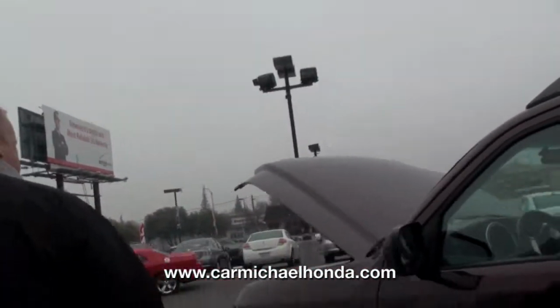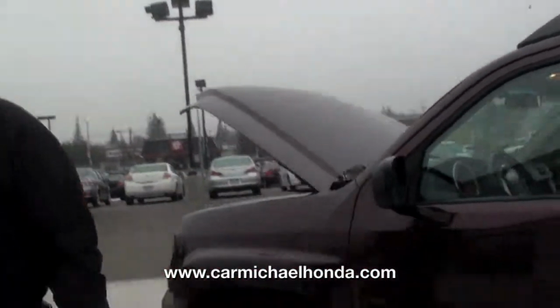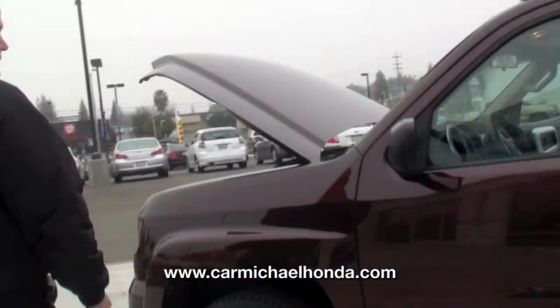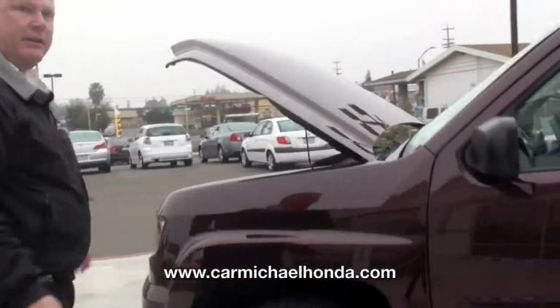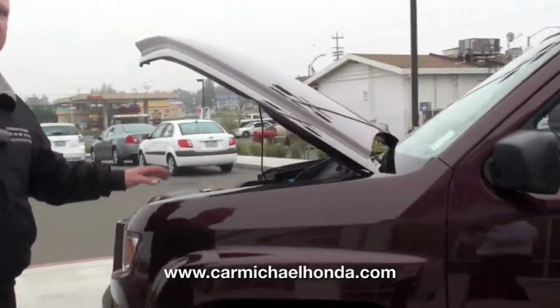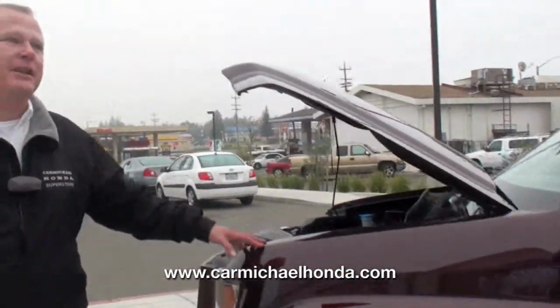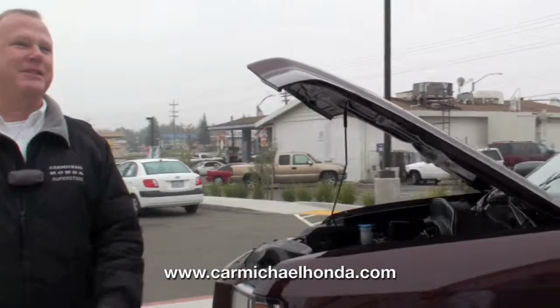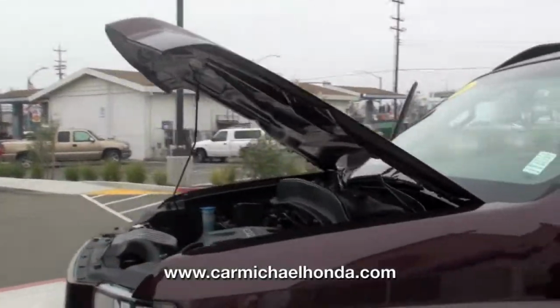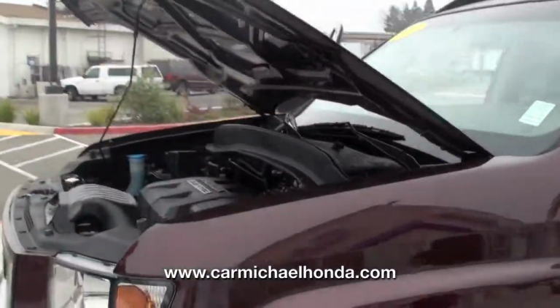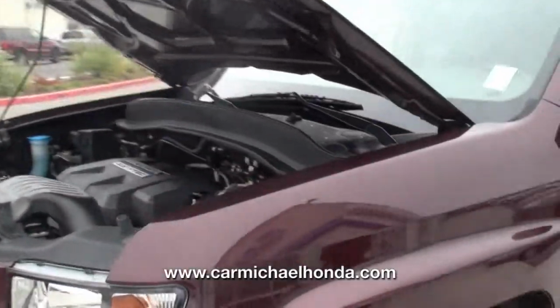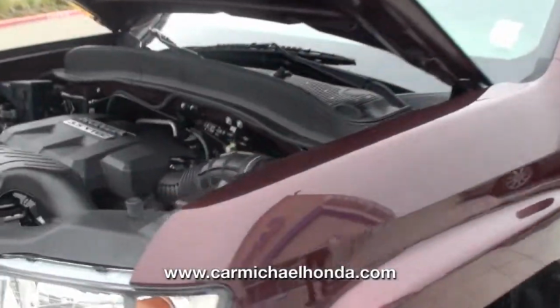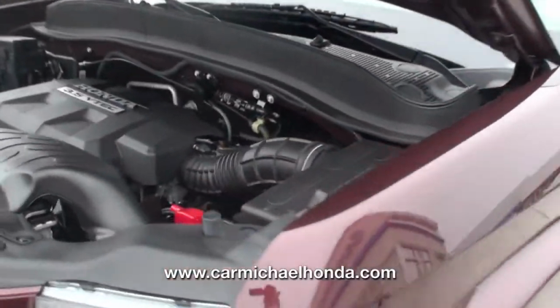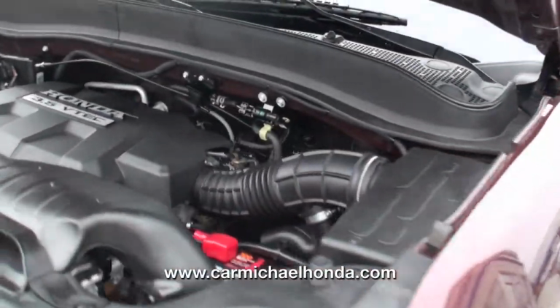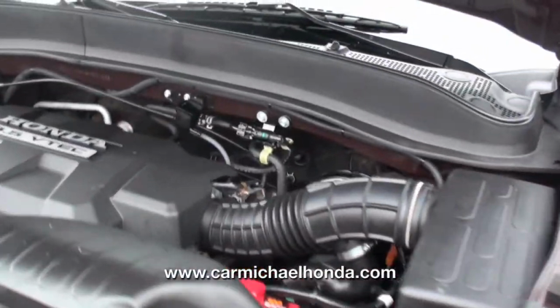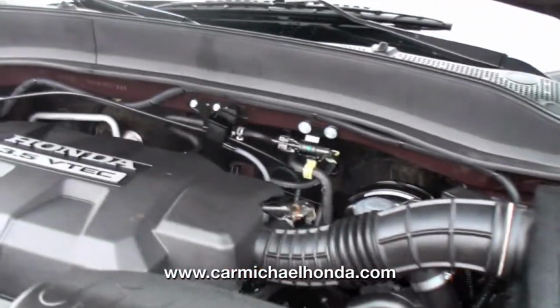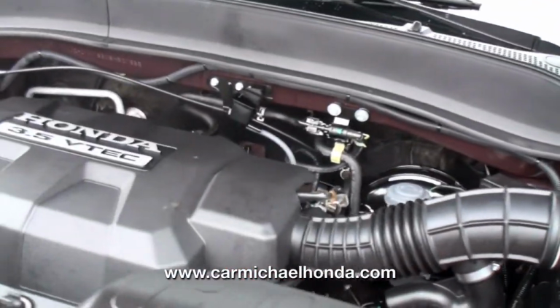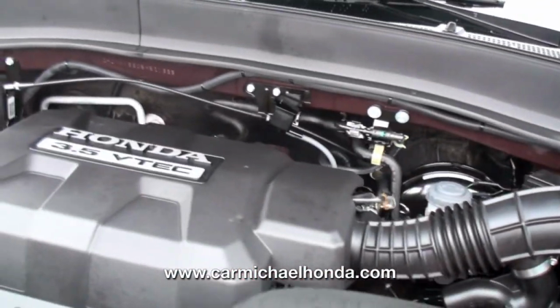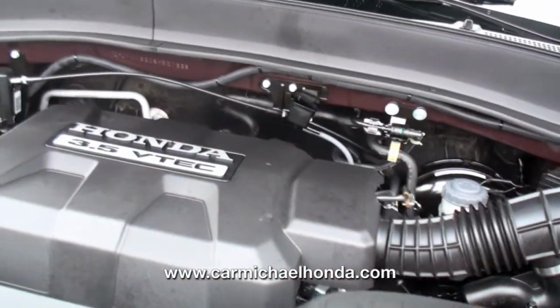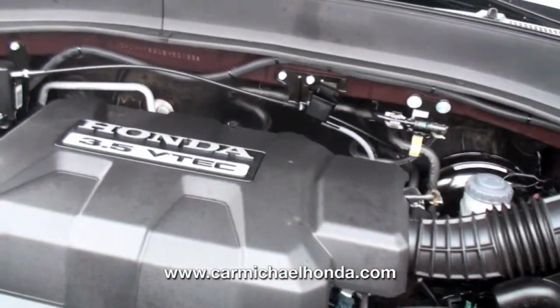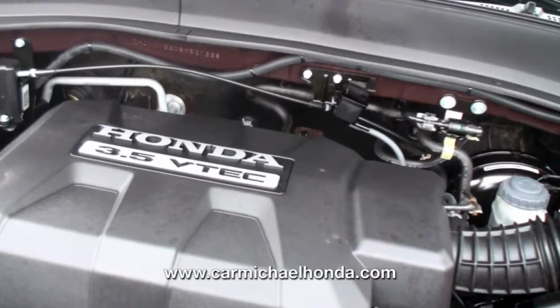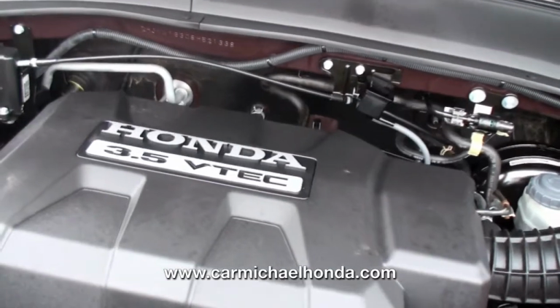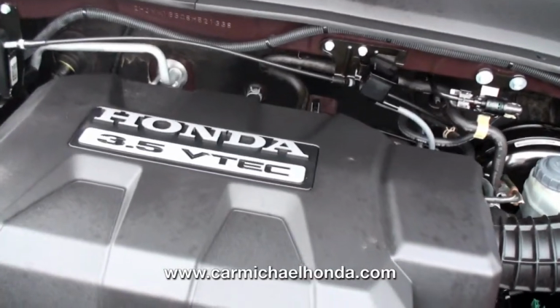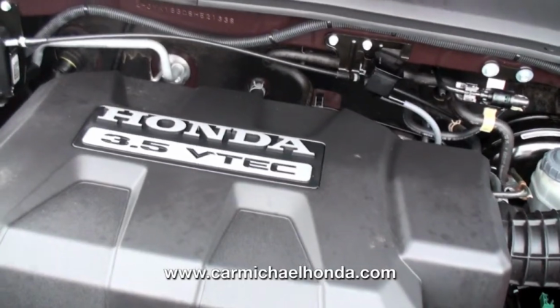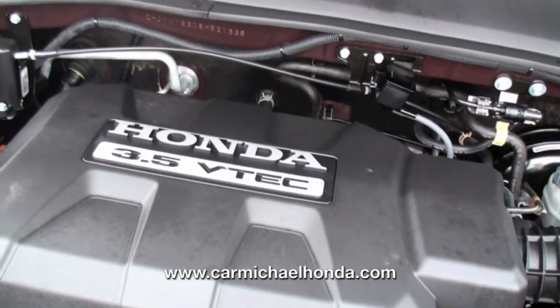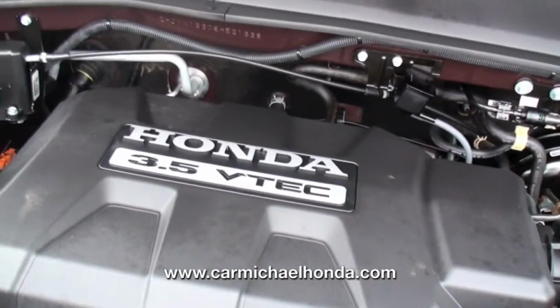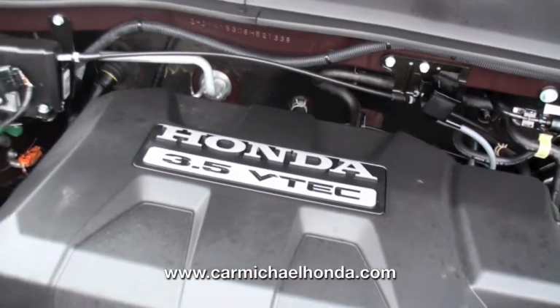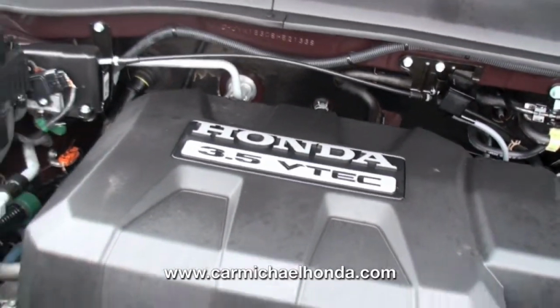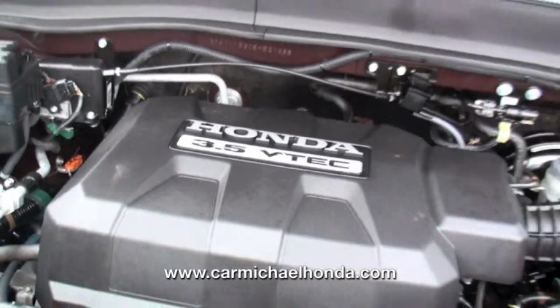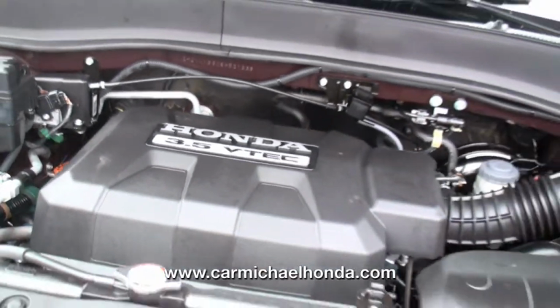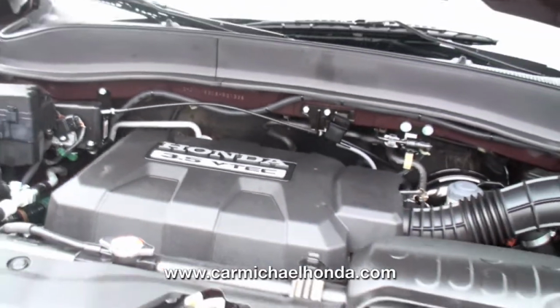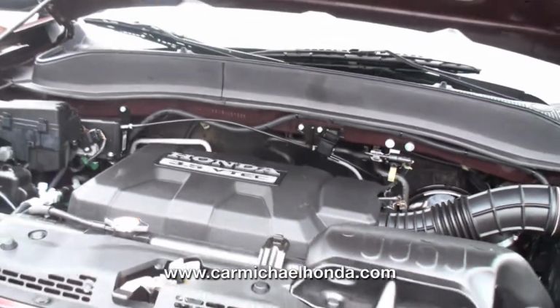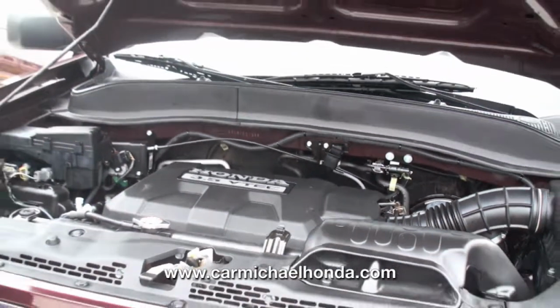Check this out folks — I want to show you how clean this engine is. This is a 3.5 VTEC engine. It's bulletproof. We run it in our Pilots, we run it in our Accords.